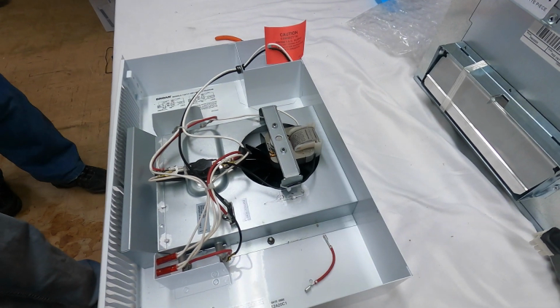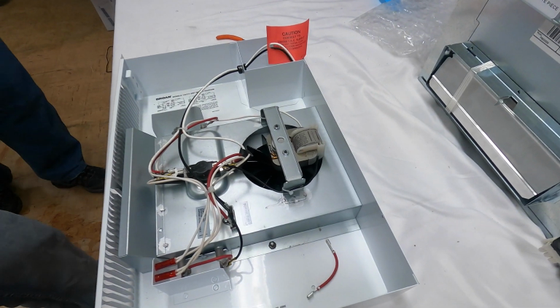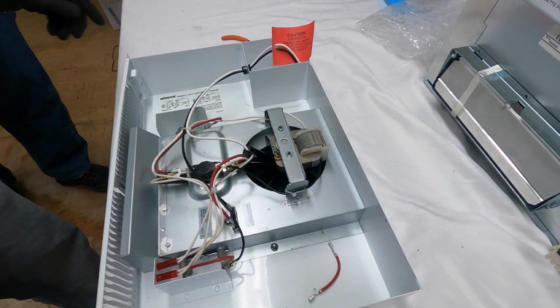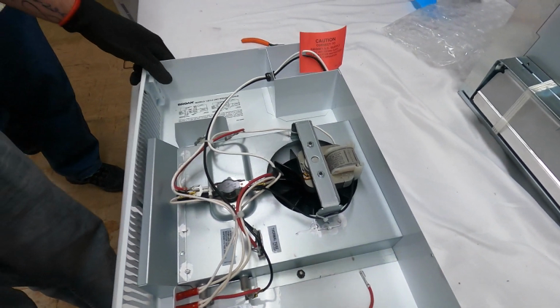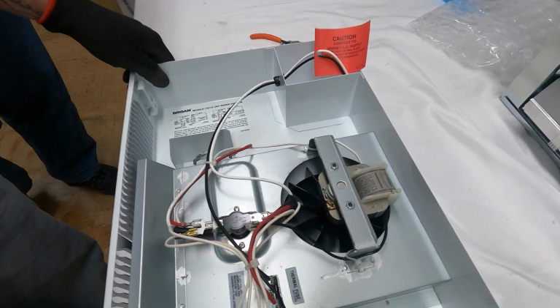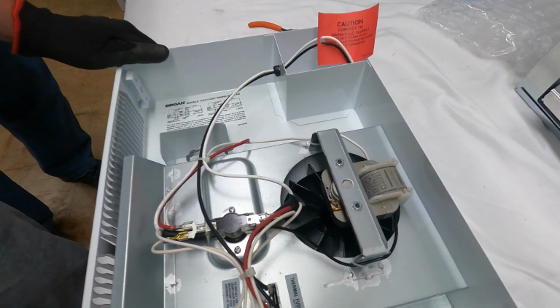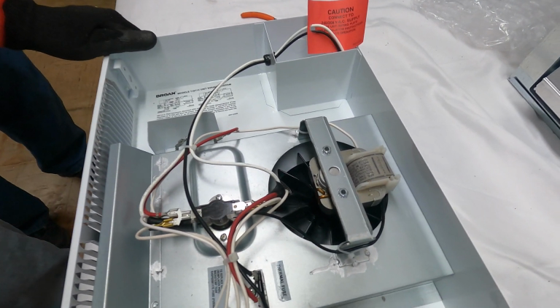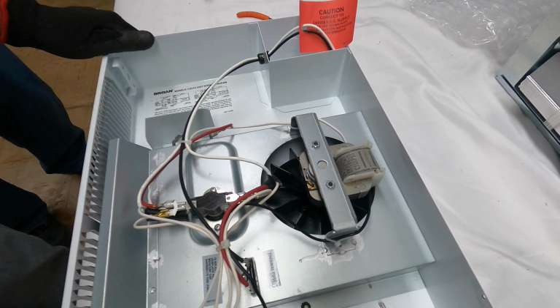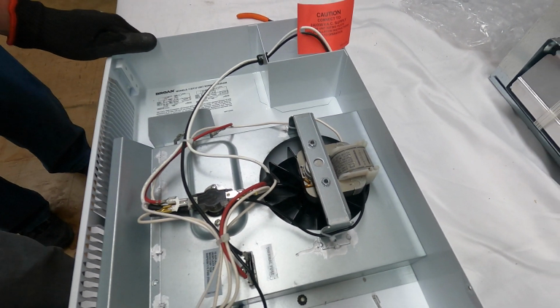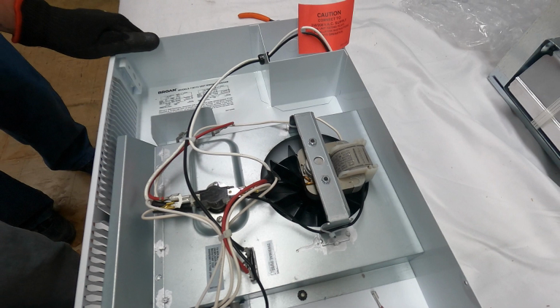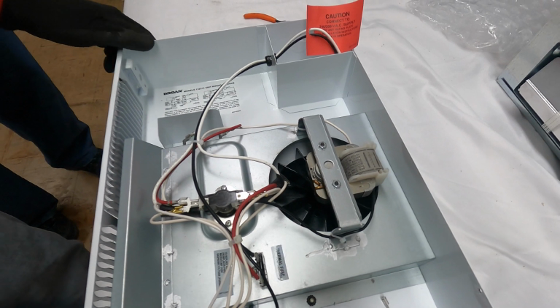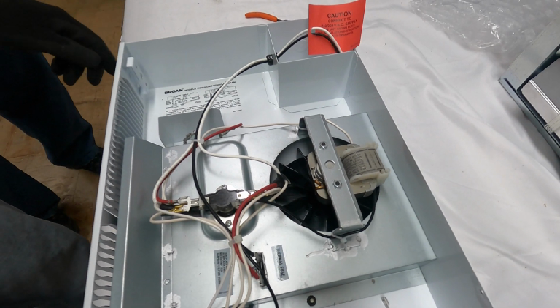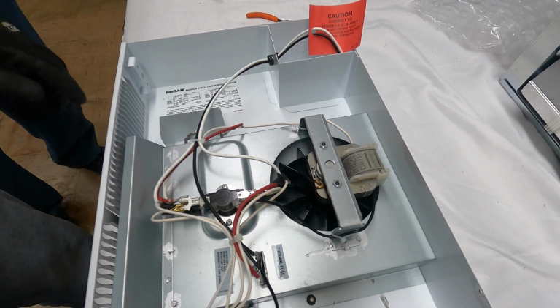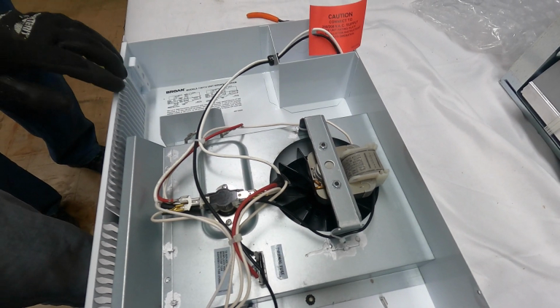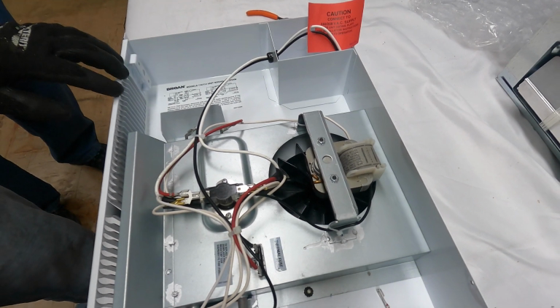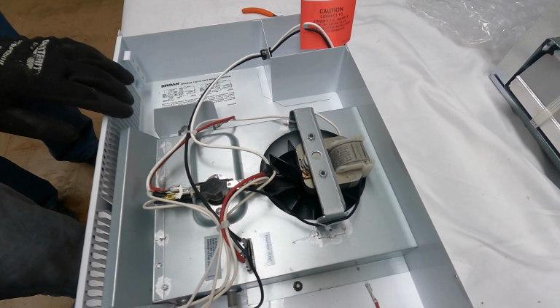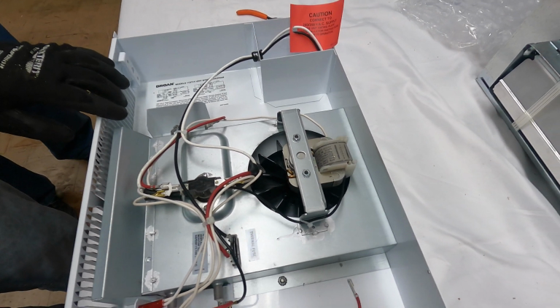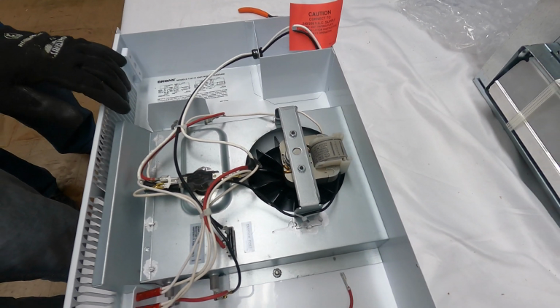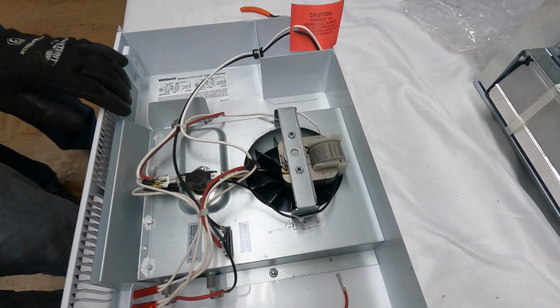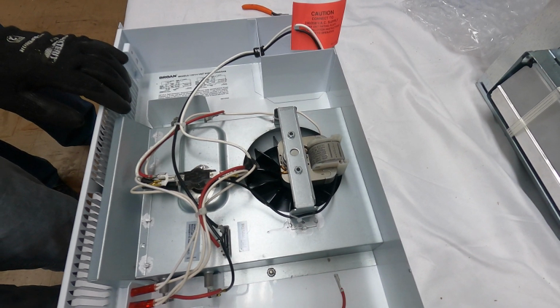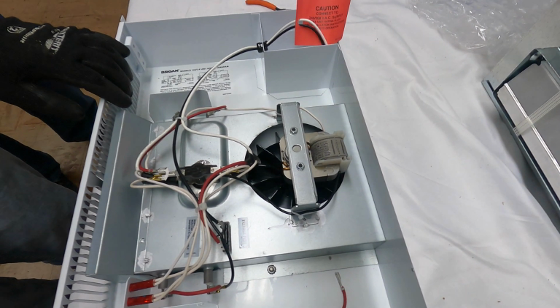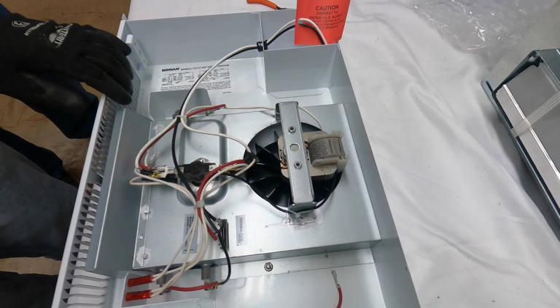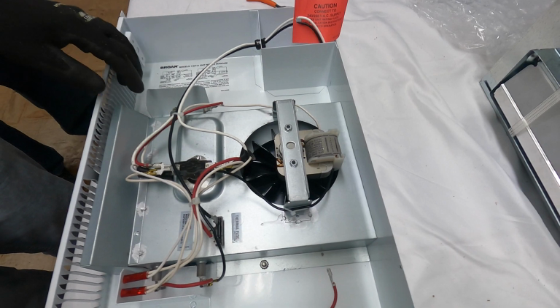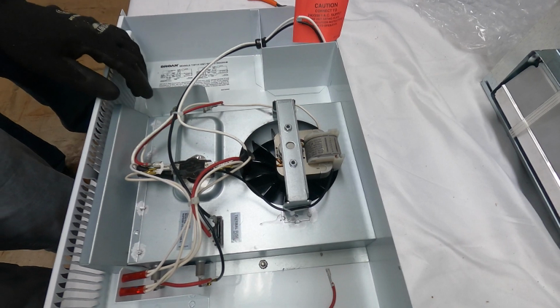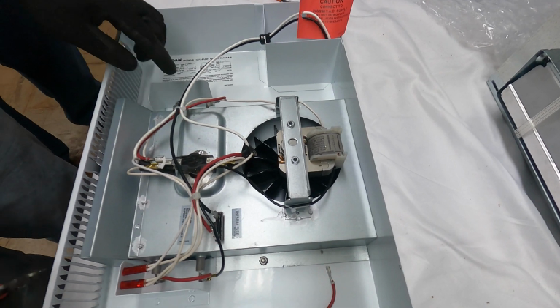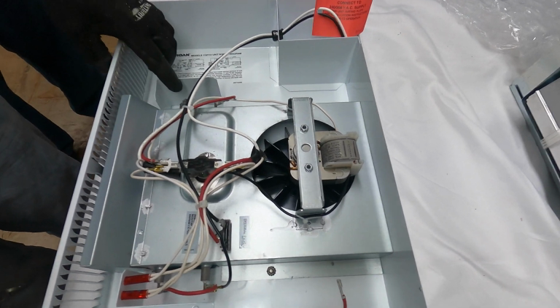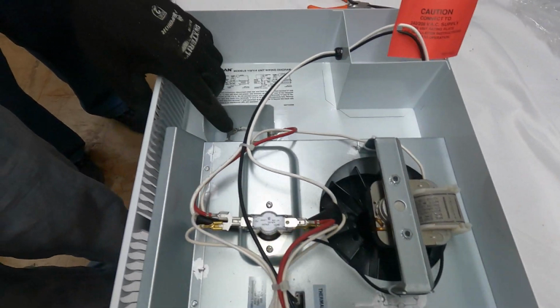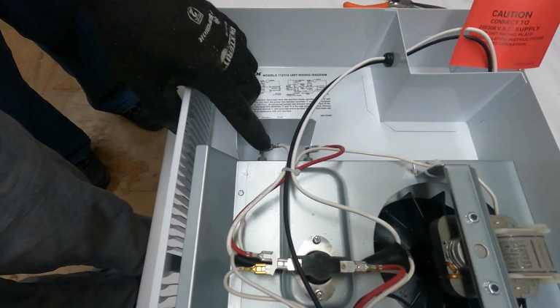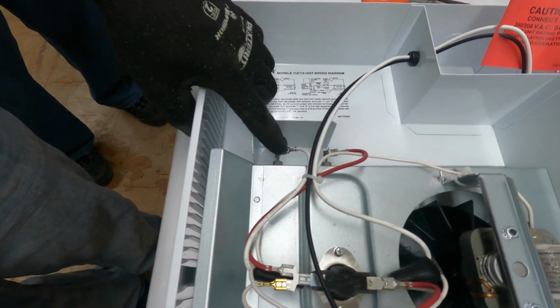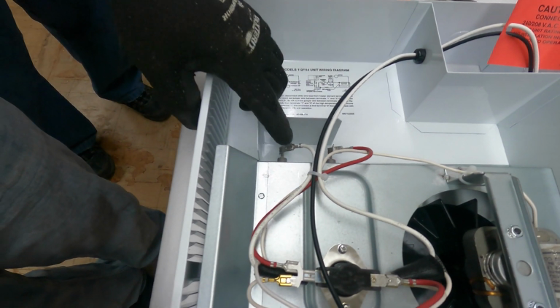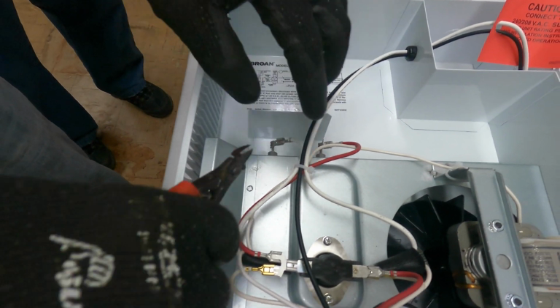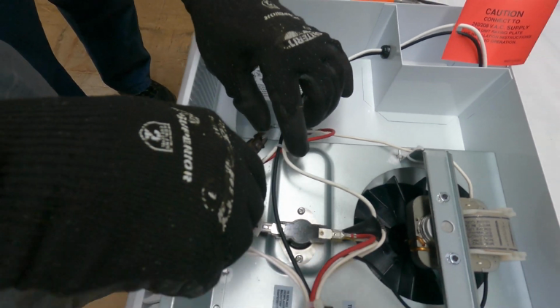If a 120 VAC circuit is to be used, make wire changes as follows: disconnect the white wire from heater element terminal number two and connect it to terminal number four.